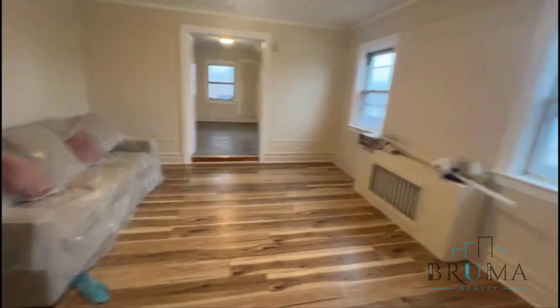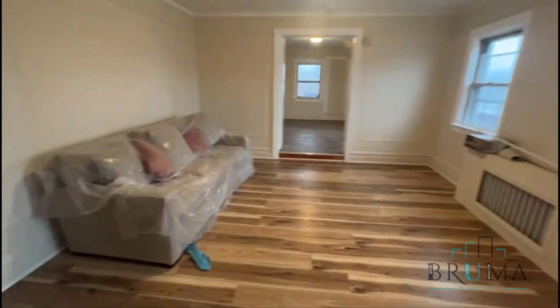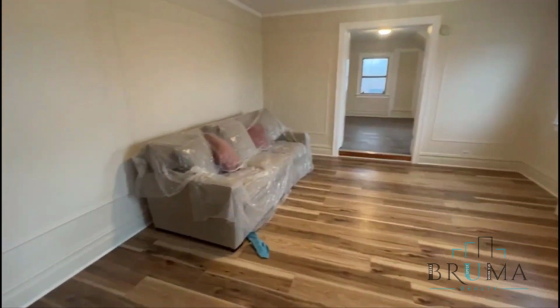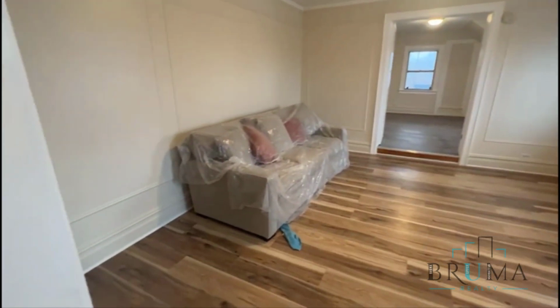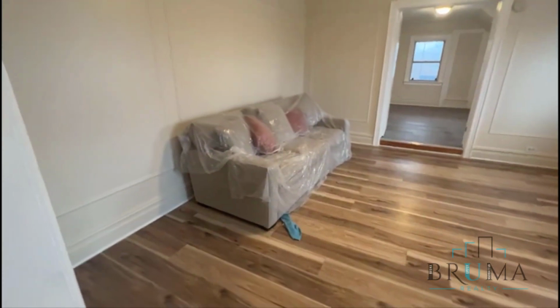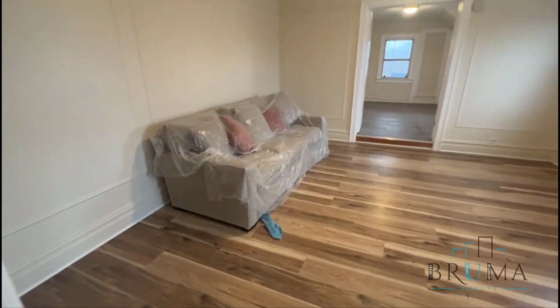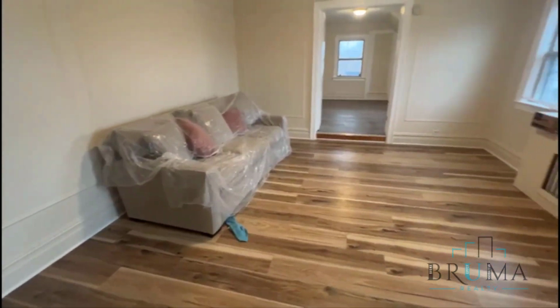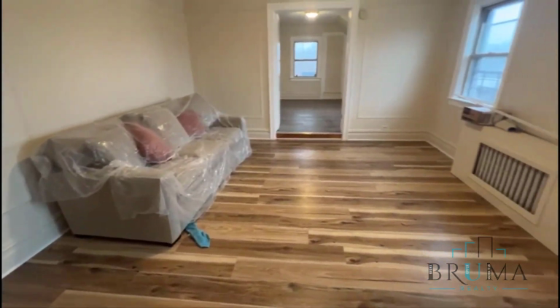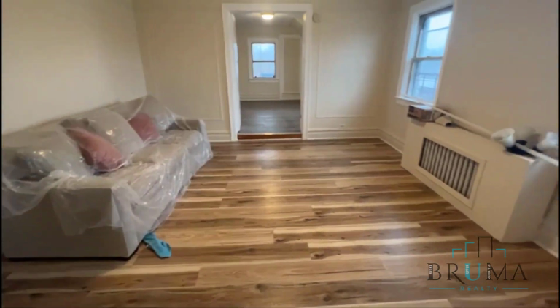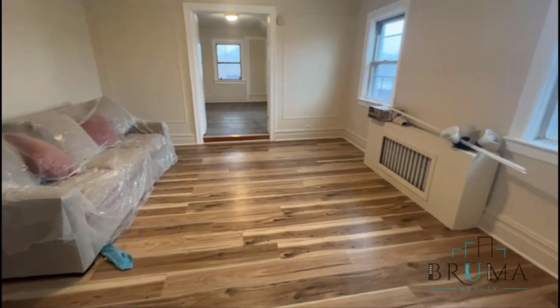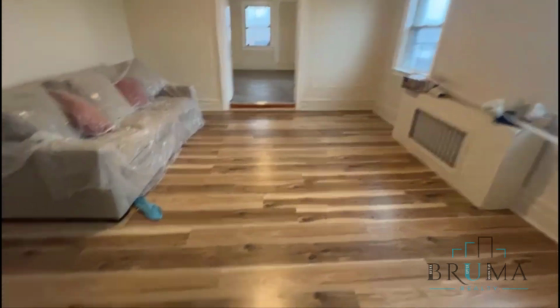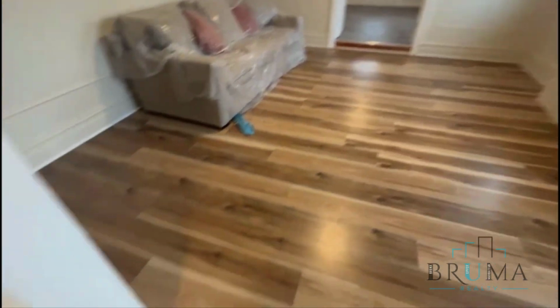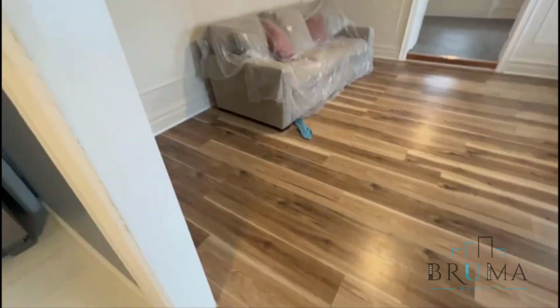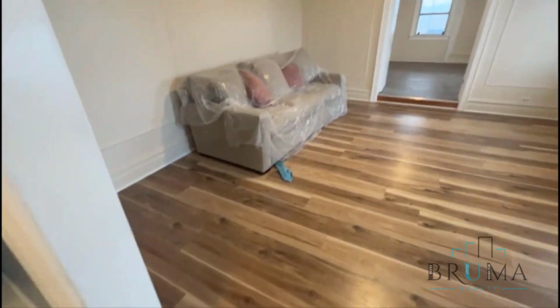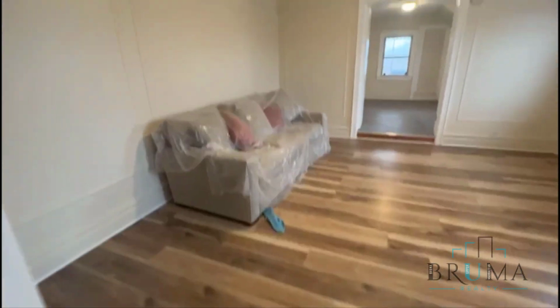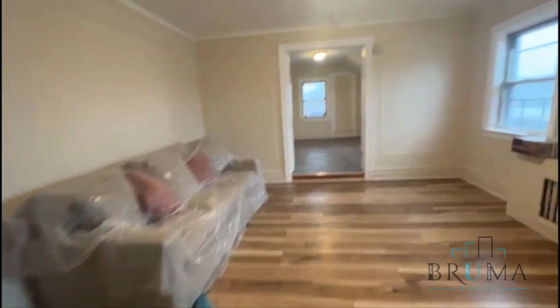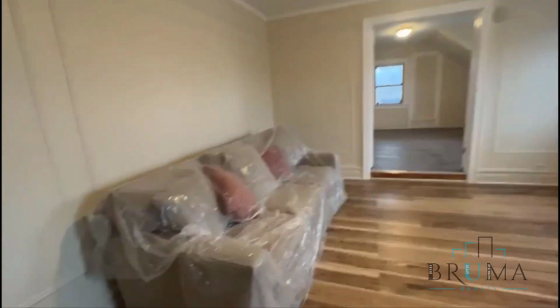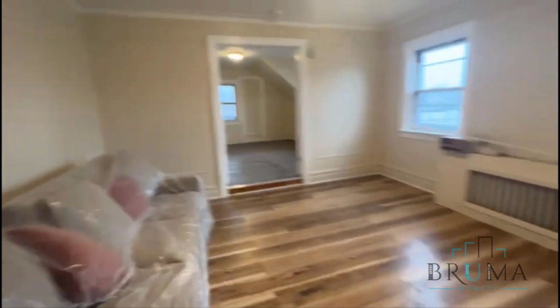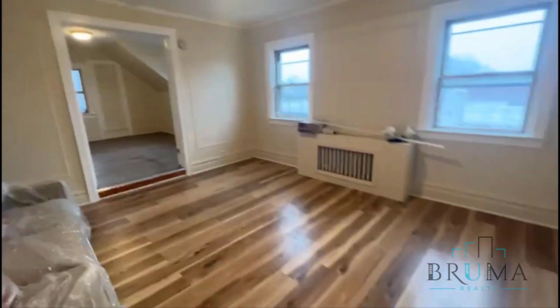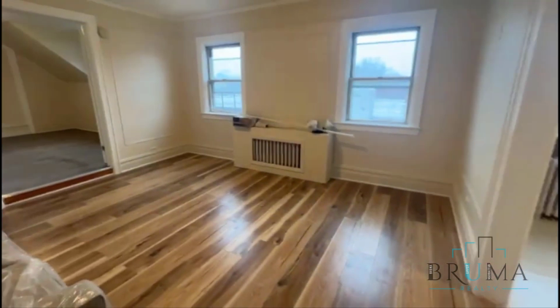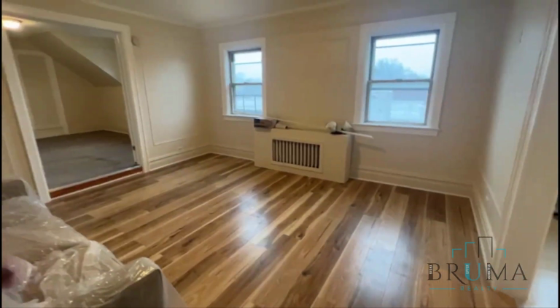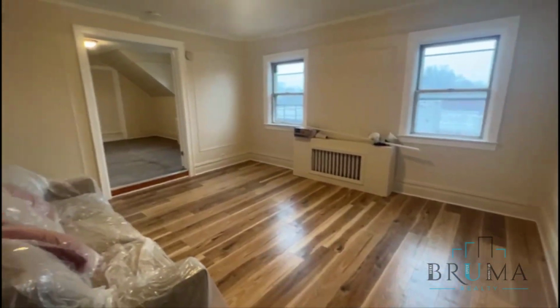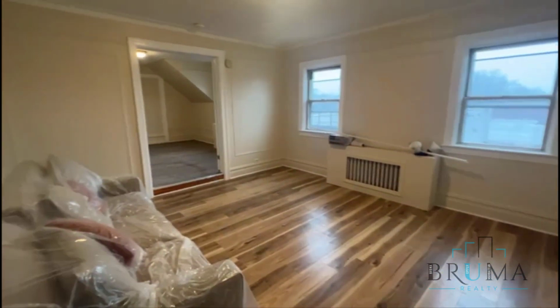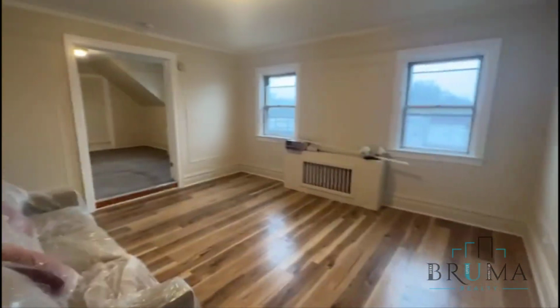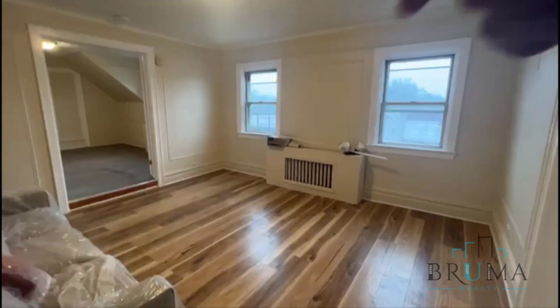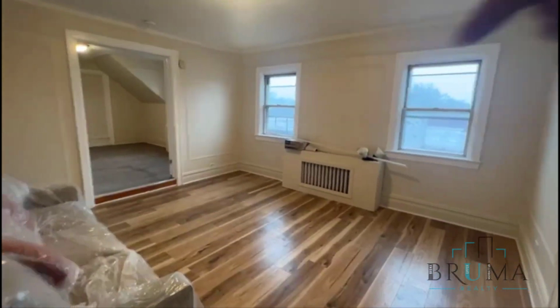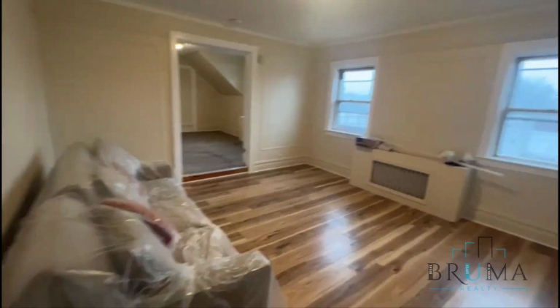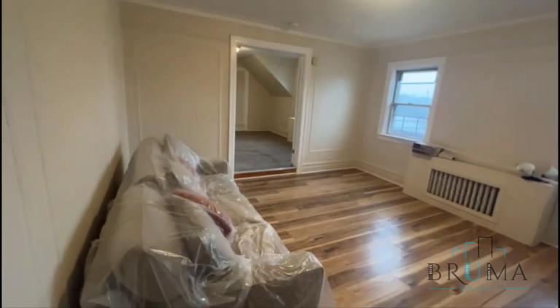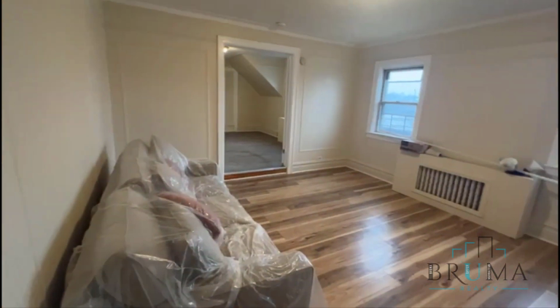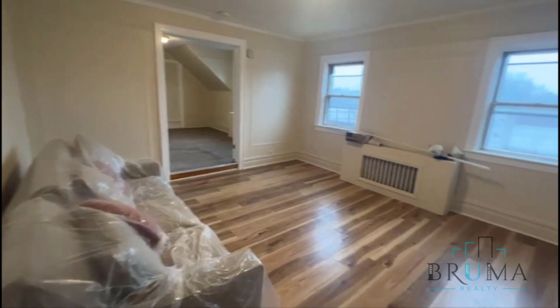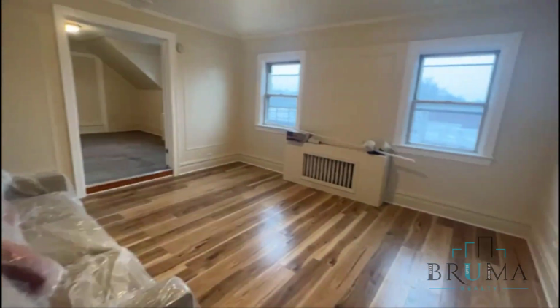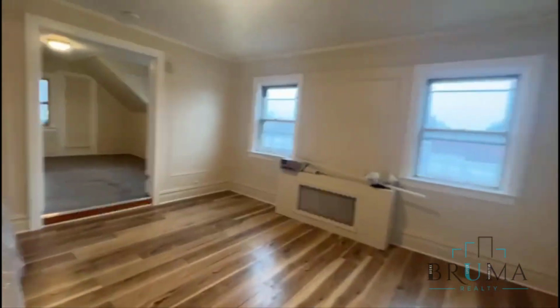That leads into your living room. Beautiful living room — the floors were all redone here. Spacious living room. You can put a TV here. It's a nice space. You have two windows there for light.